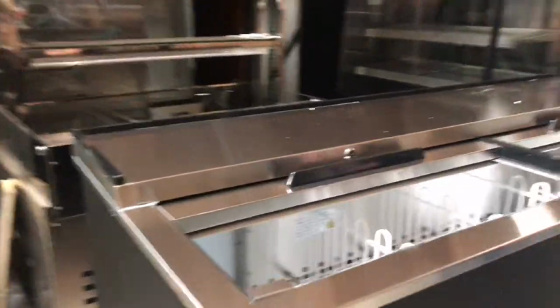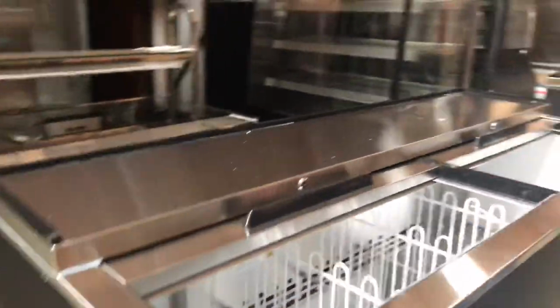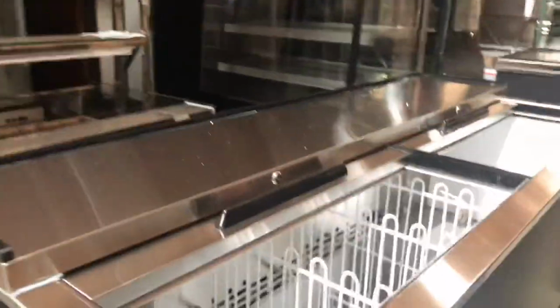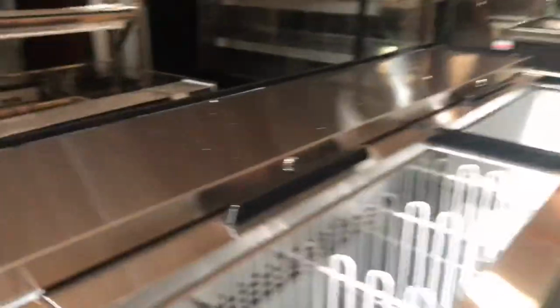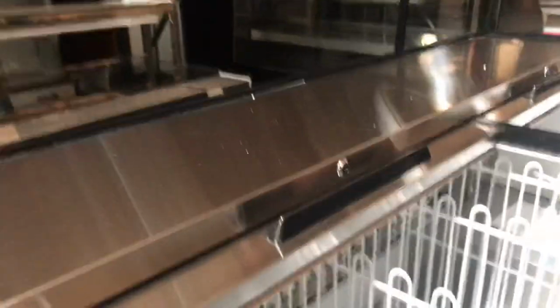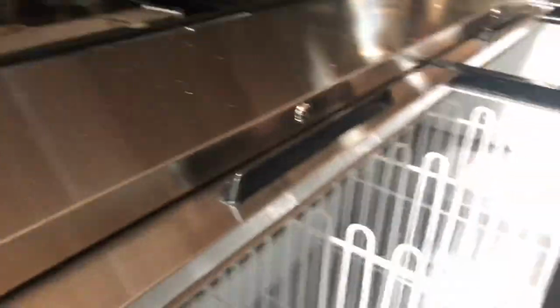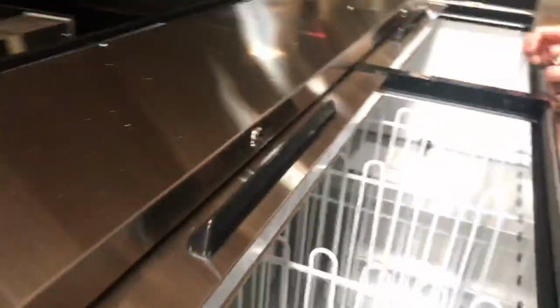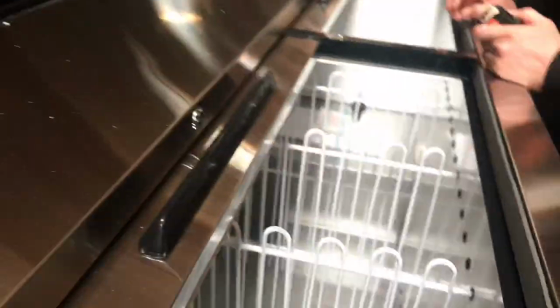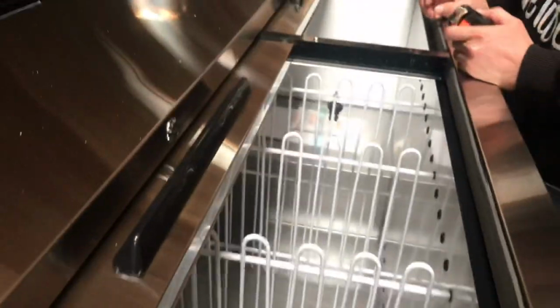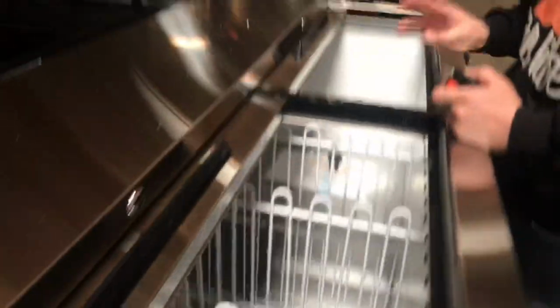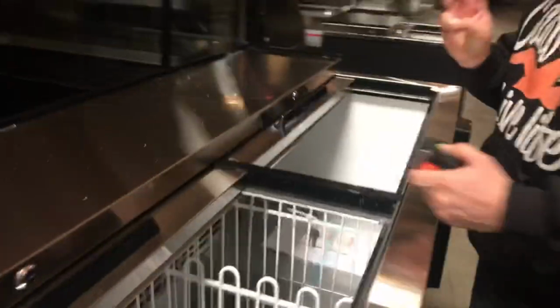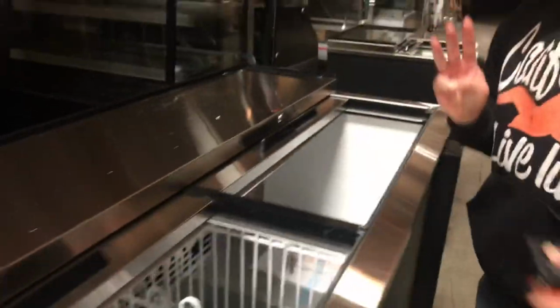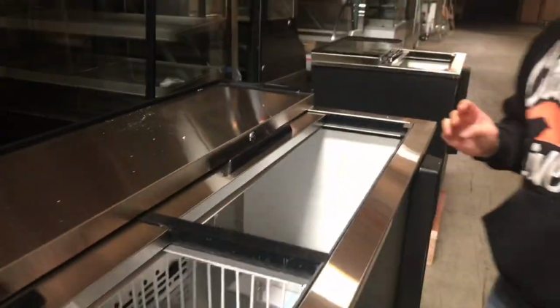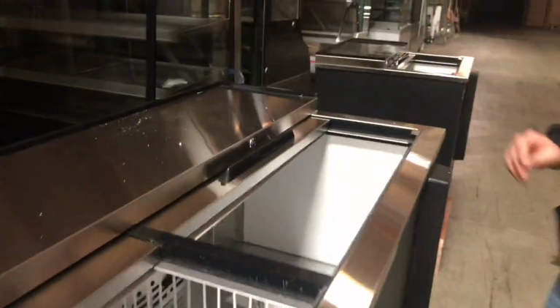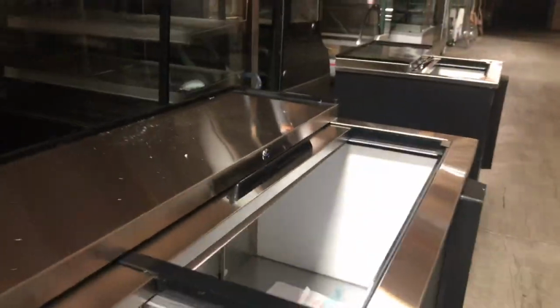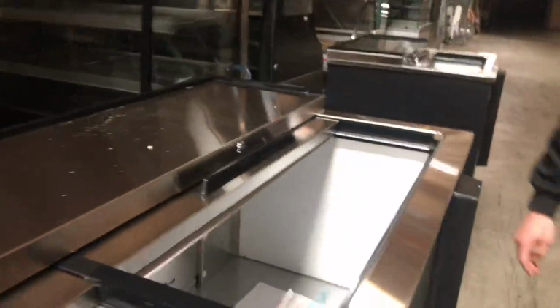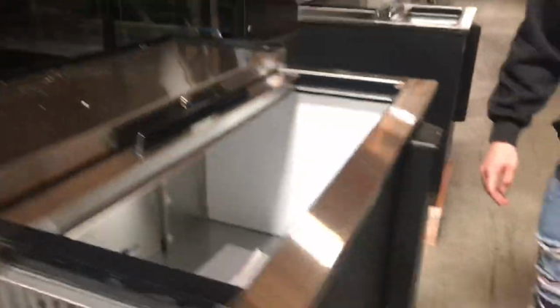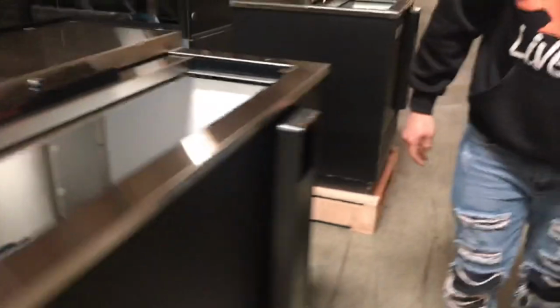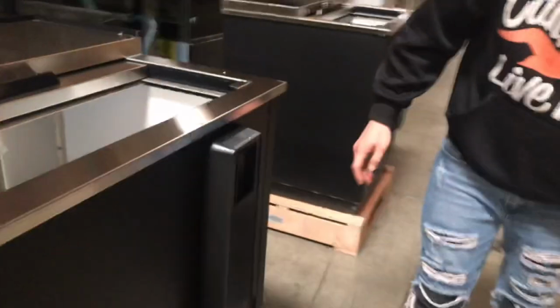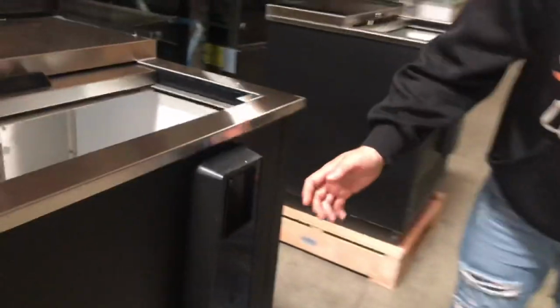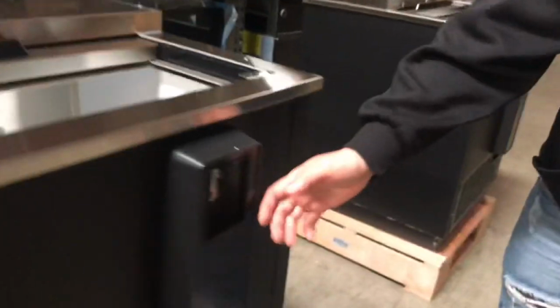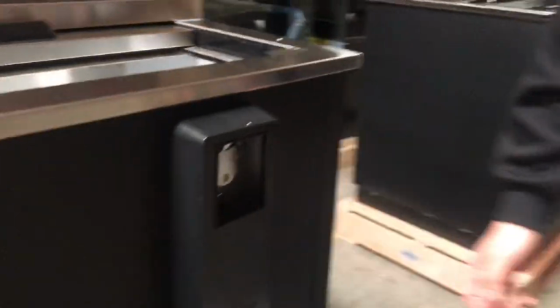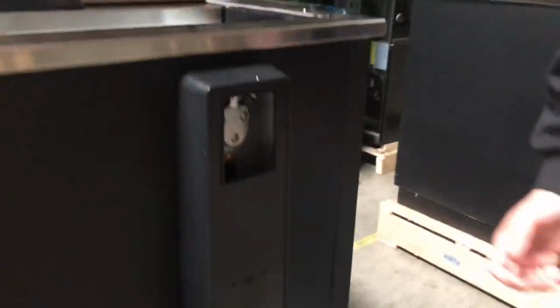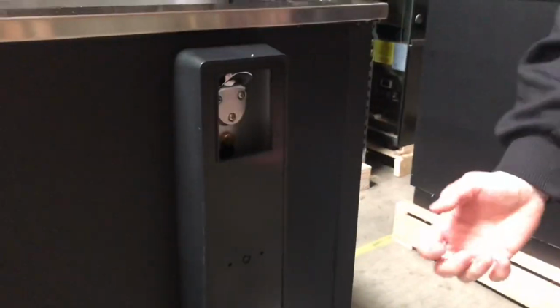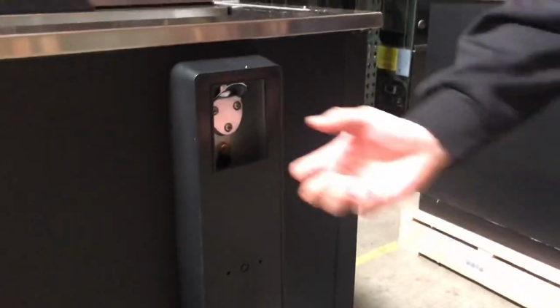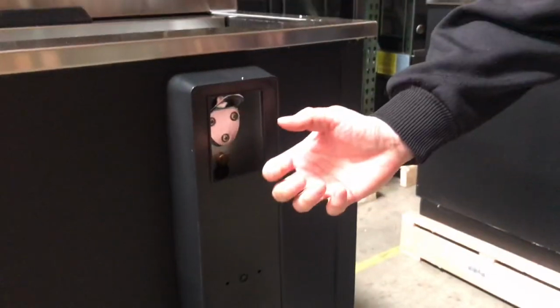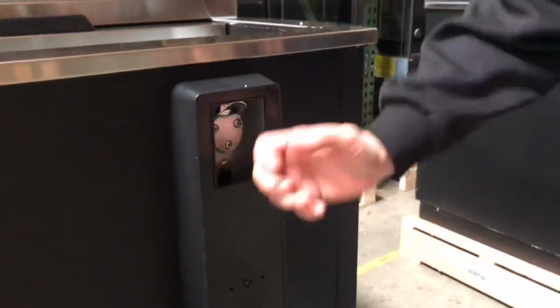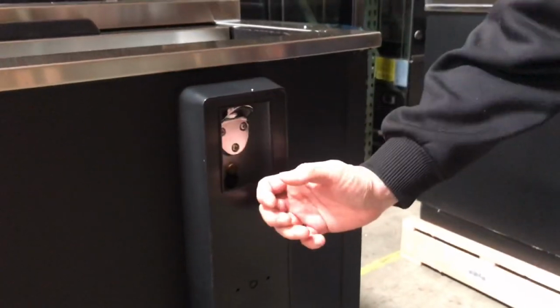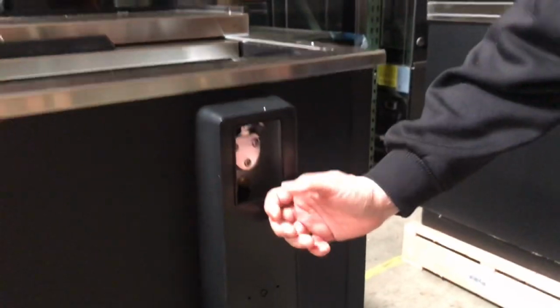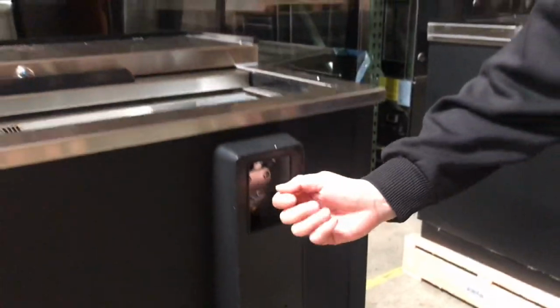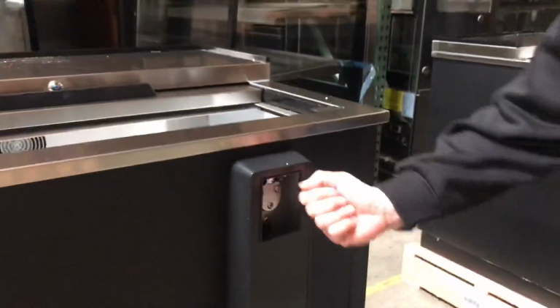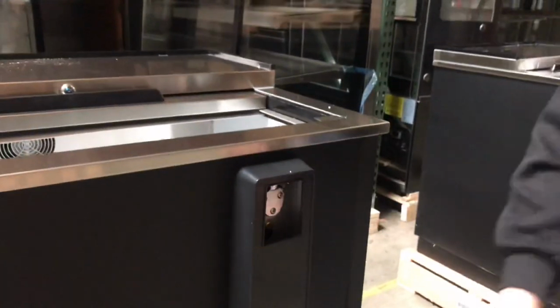Now these do come with three features. Our first feature is bottle cap openers — put your bottle right here, cork it, and the cap comes right off.